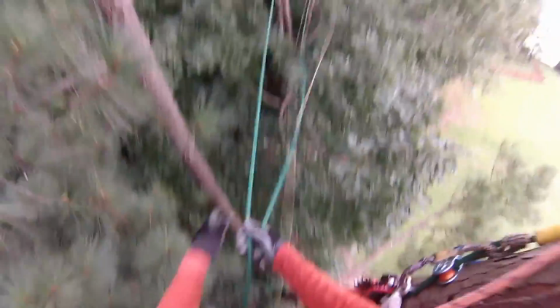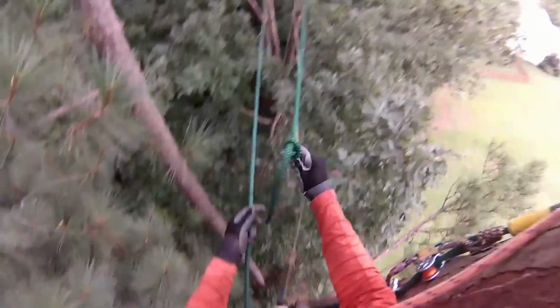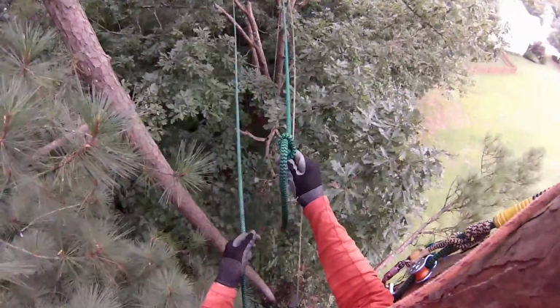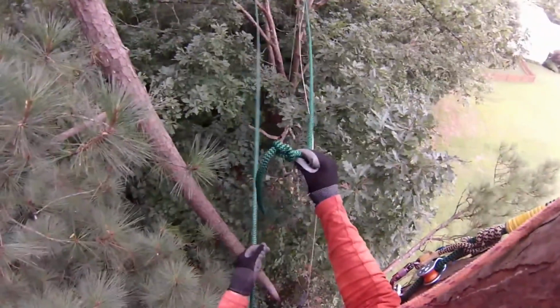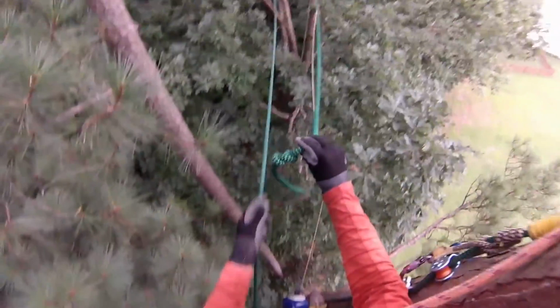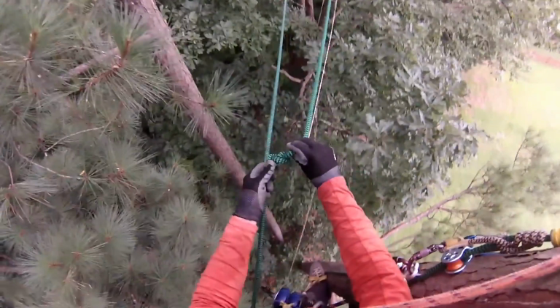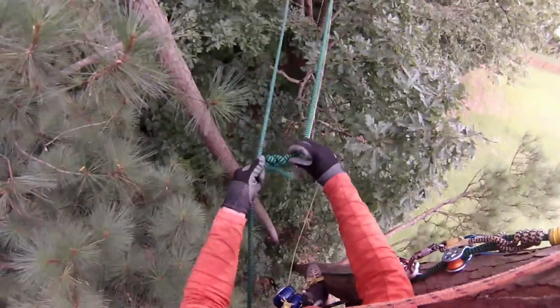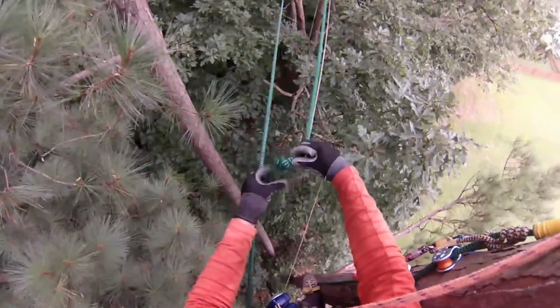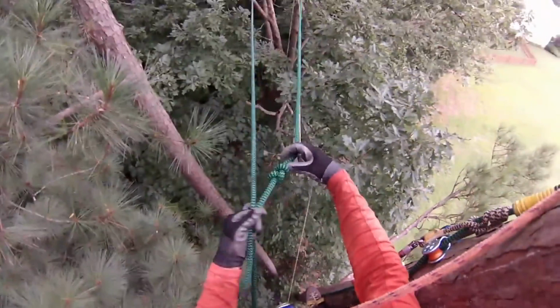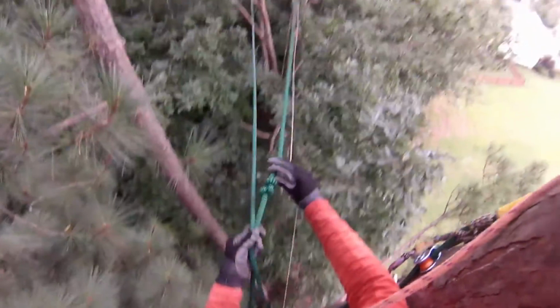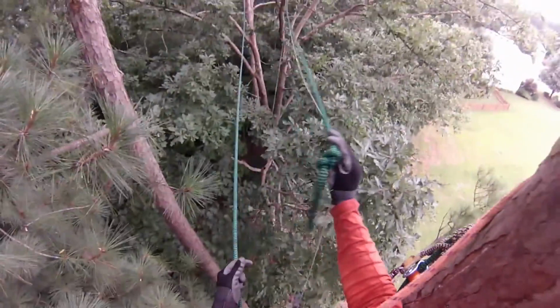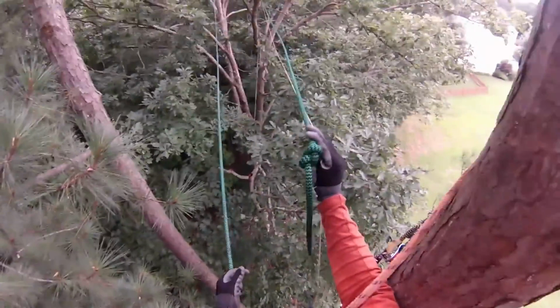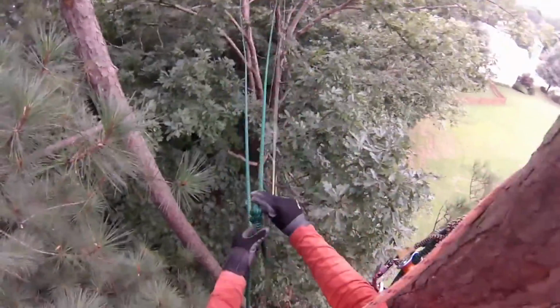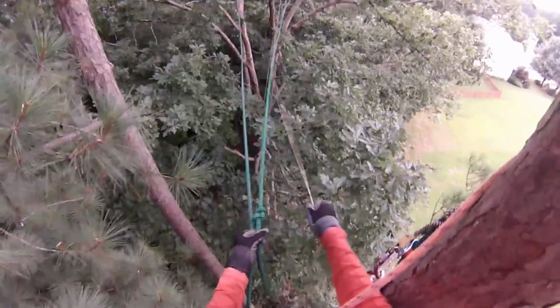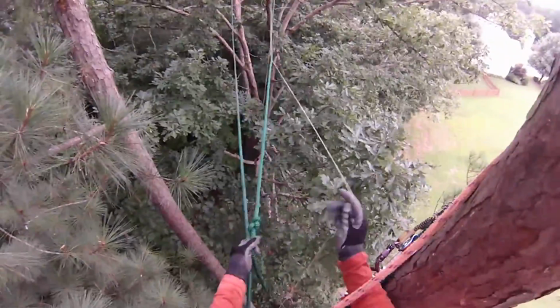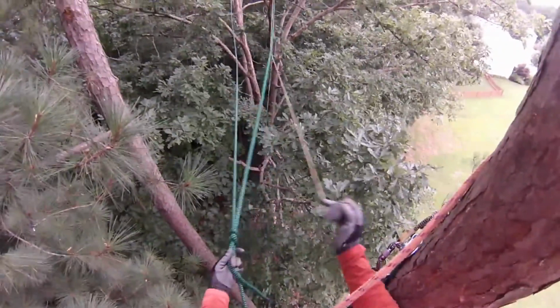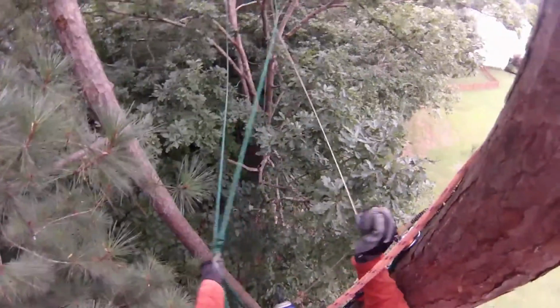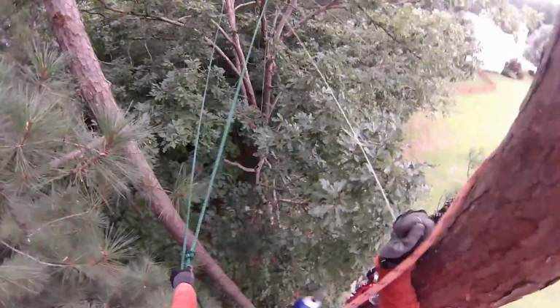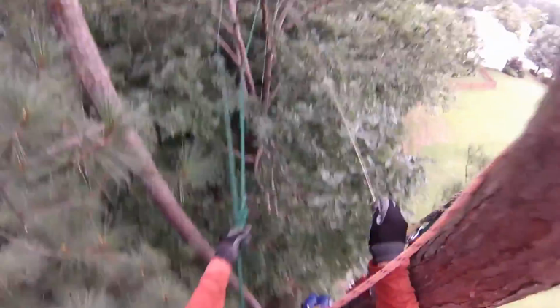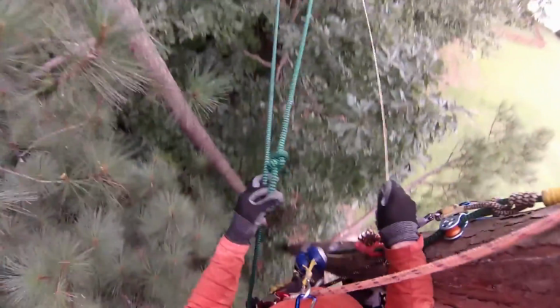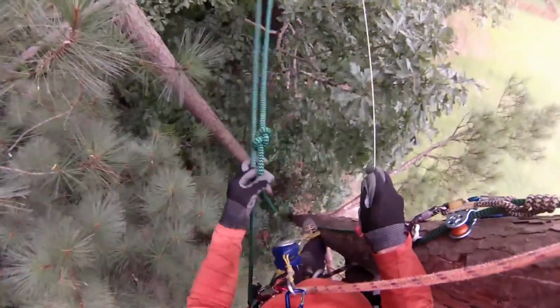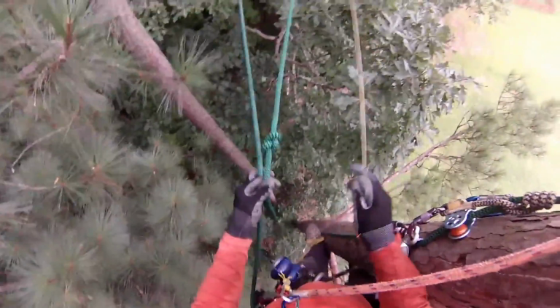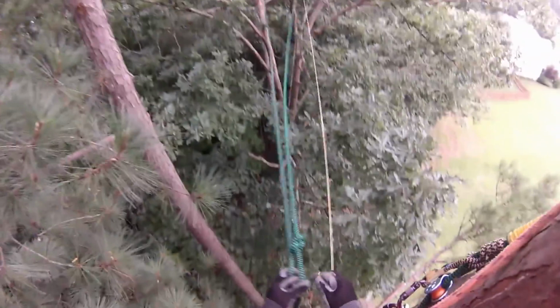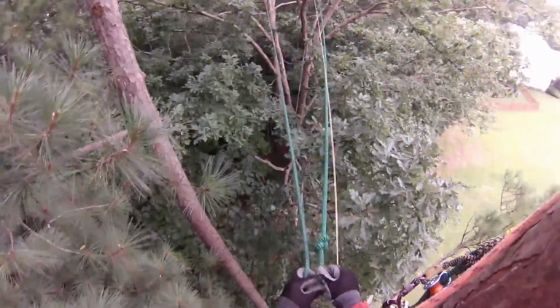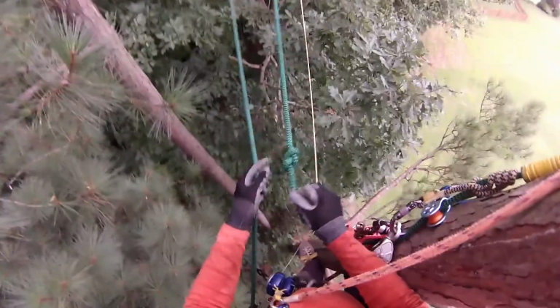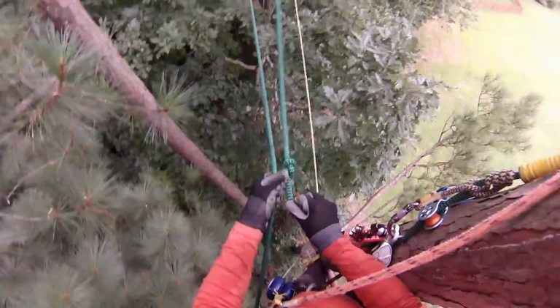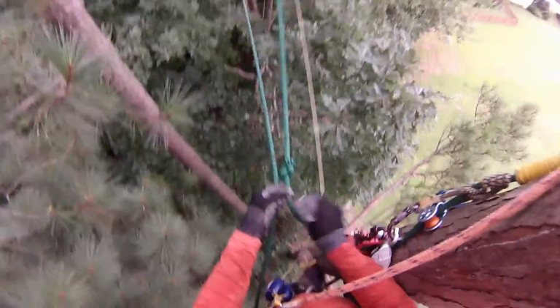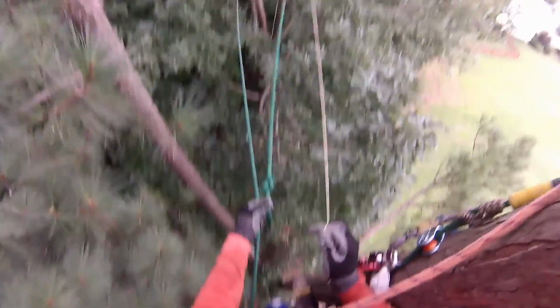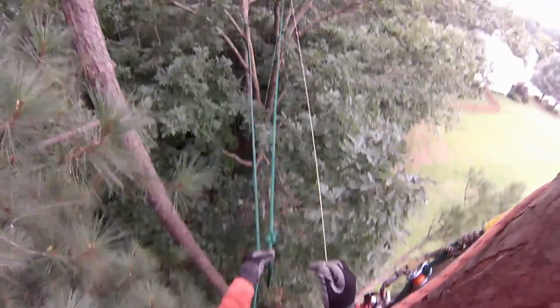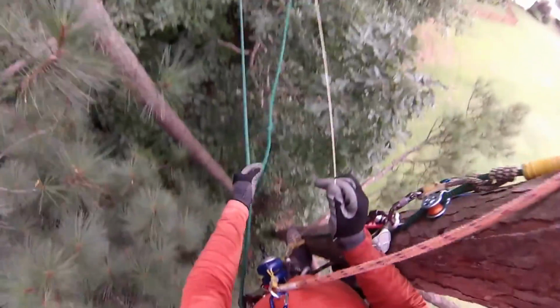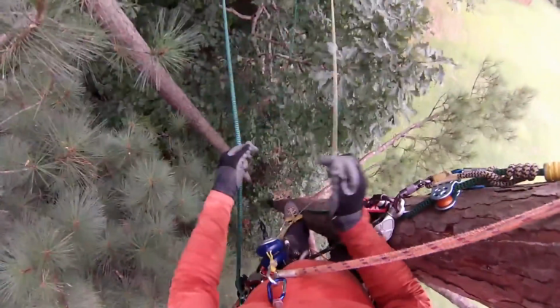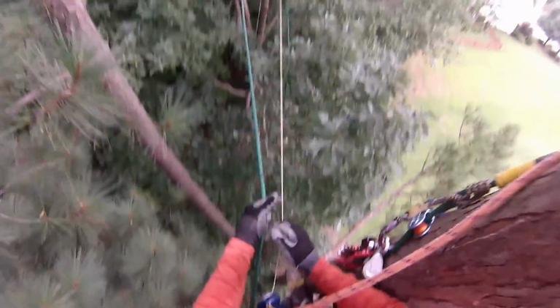Now we'll recover the redirect. What I've tied is a figure eight stopper knot — those seem to pull through the carabiners best and still catch on the friction saver.